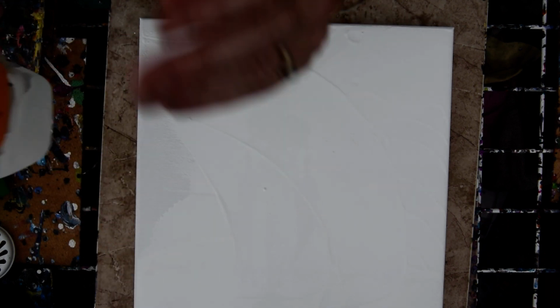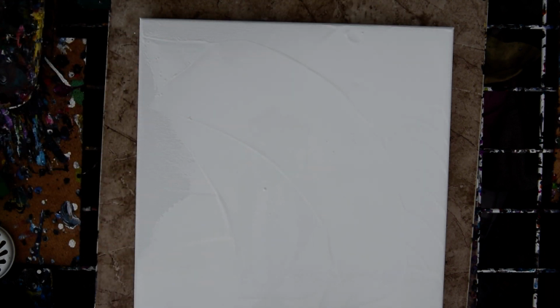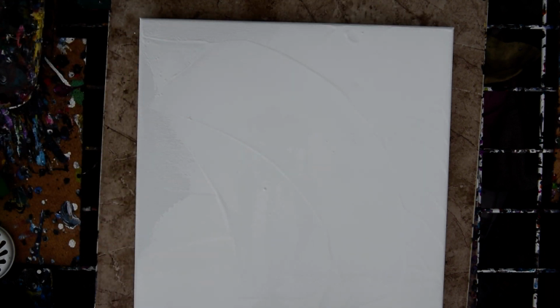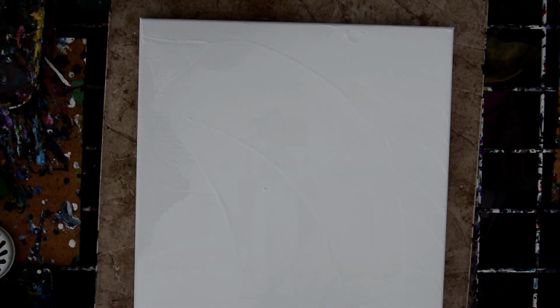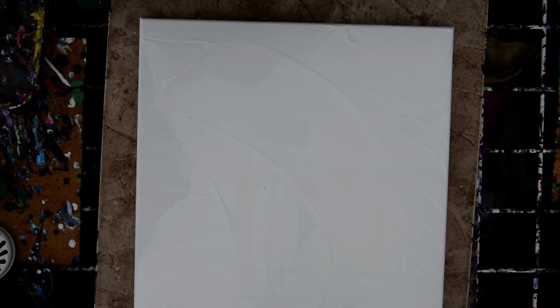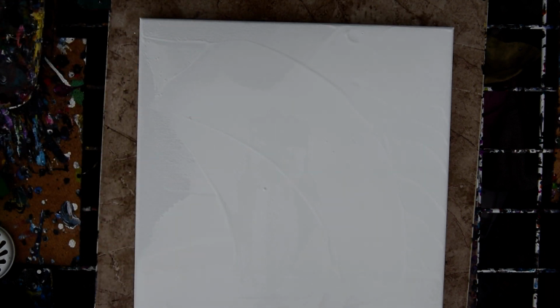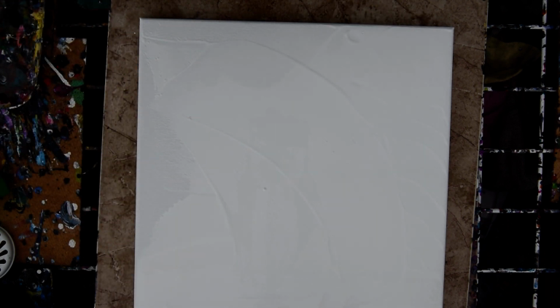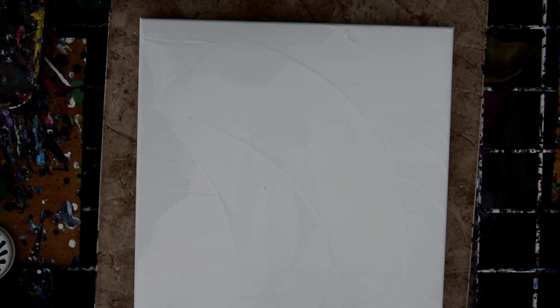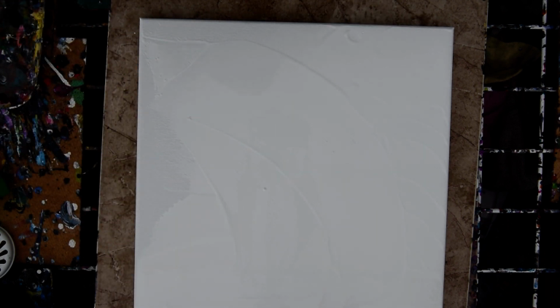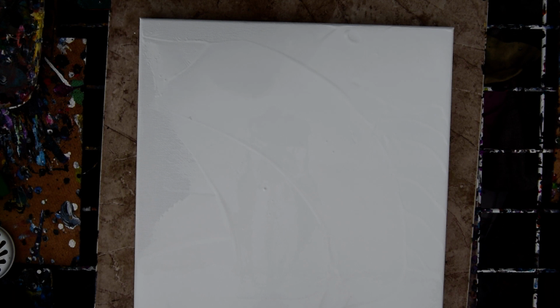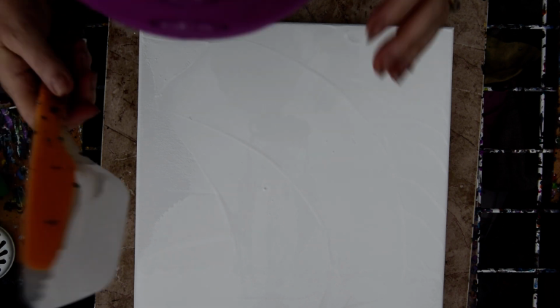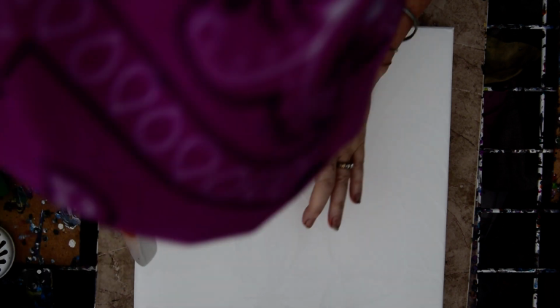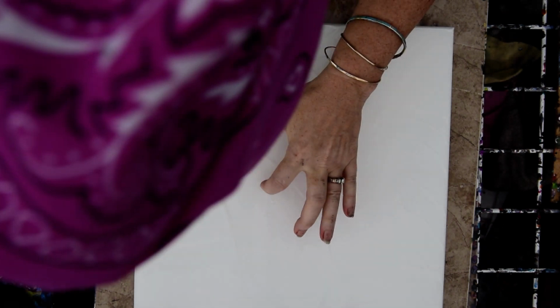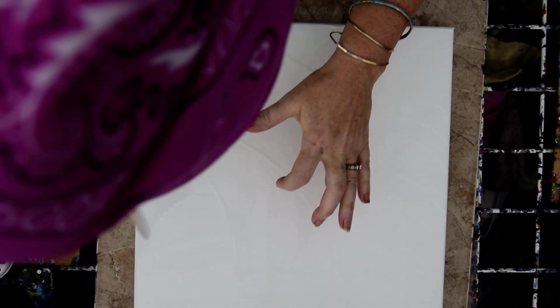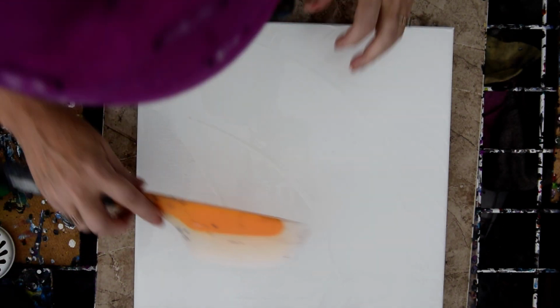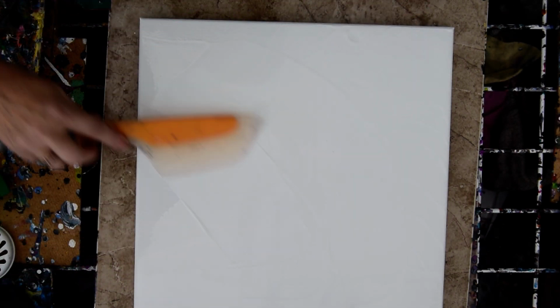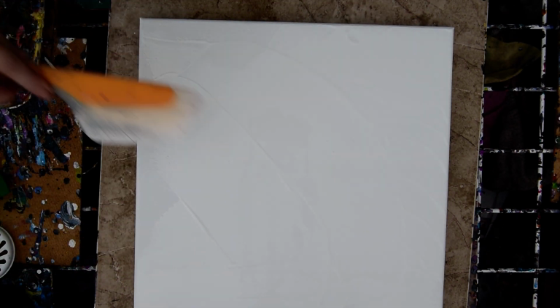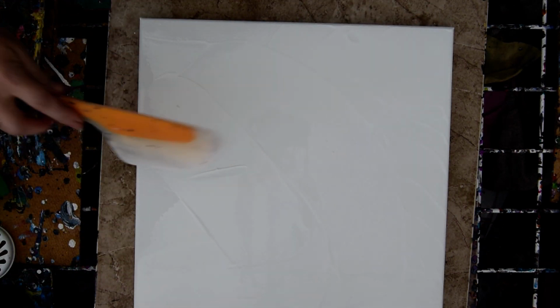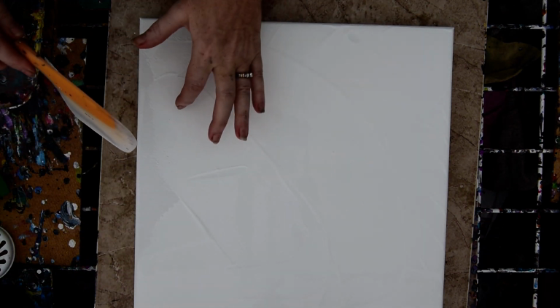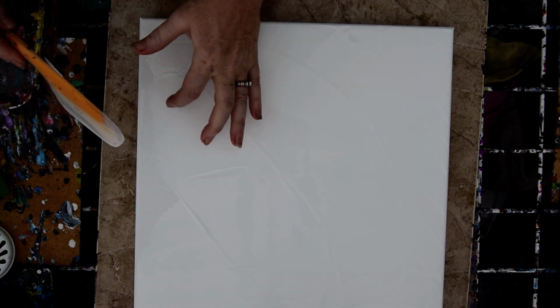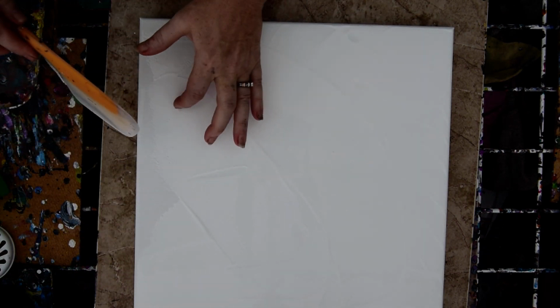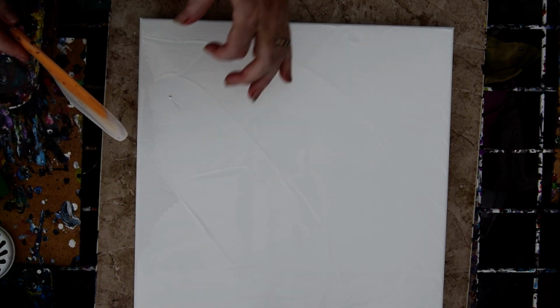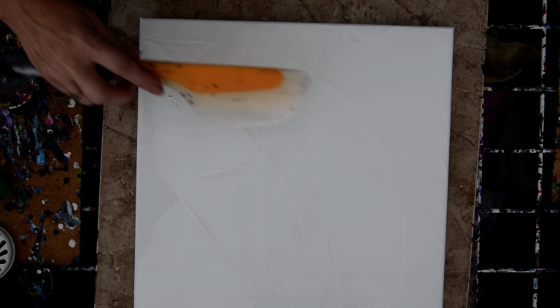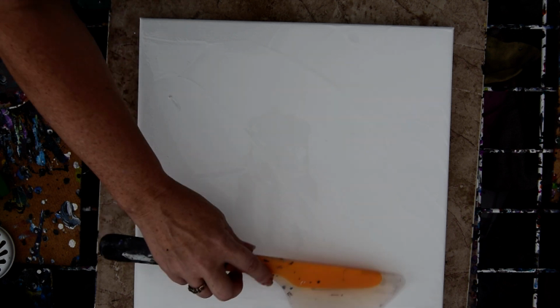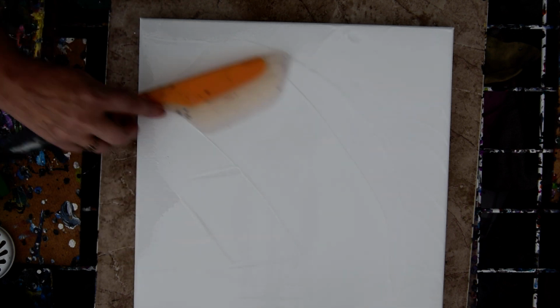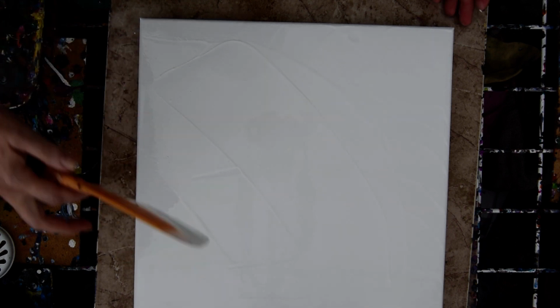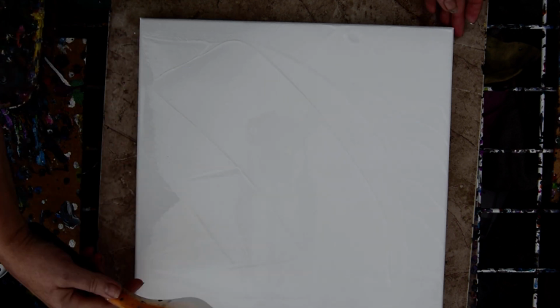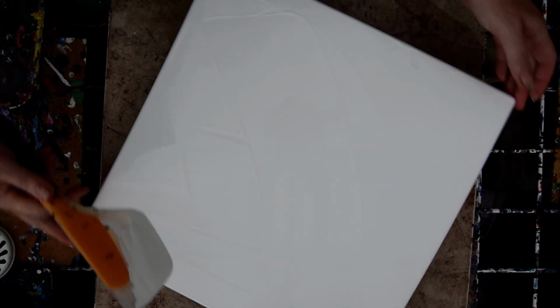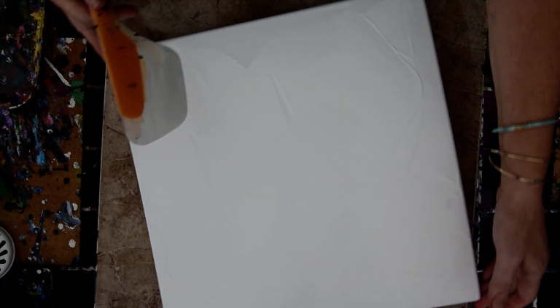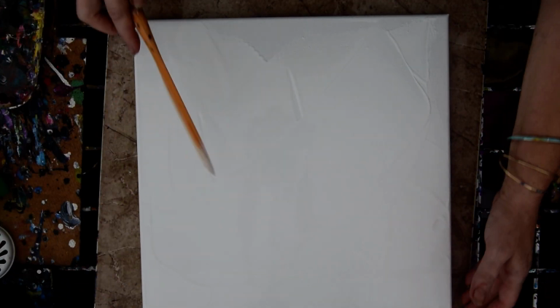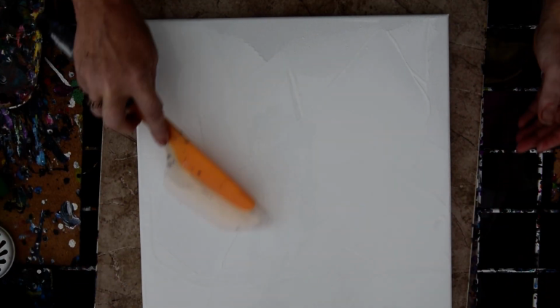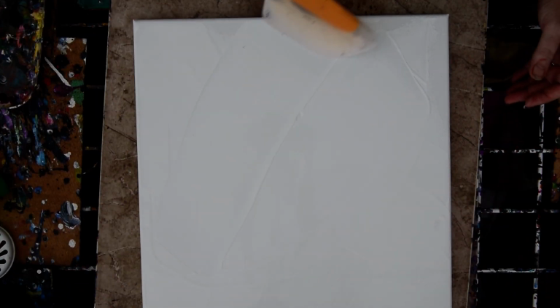I'm going to use my glasses today because that way I can see what's in the white paint and the difference. And so I can see the difference between white paint and white canvas.